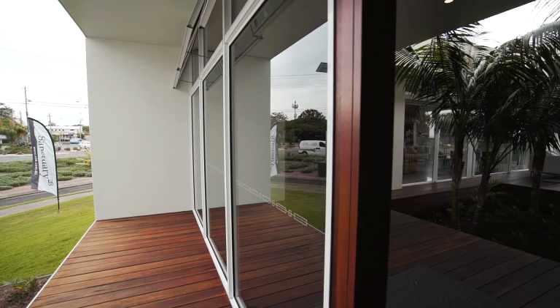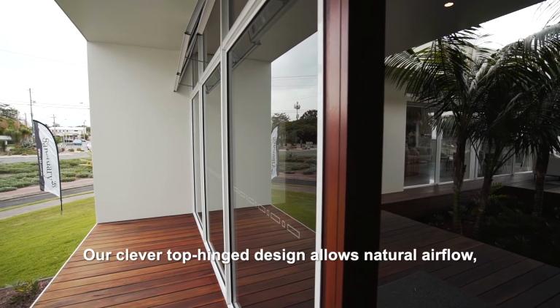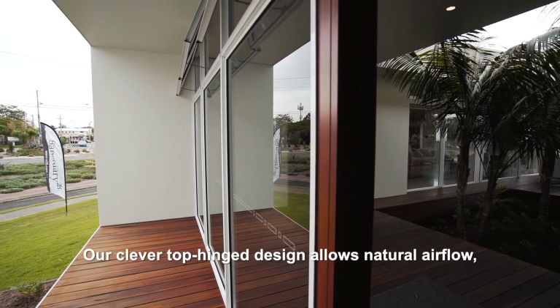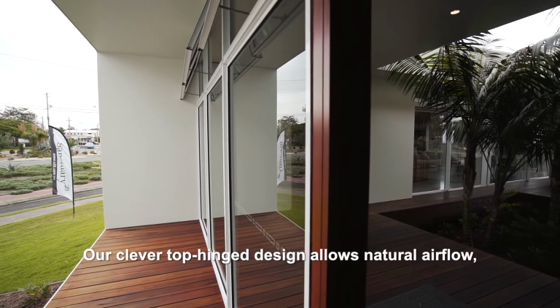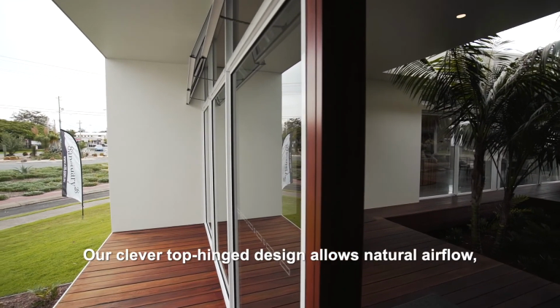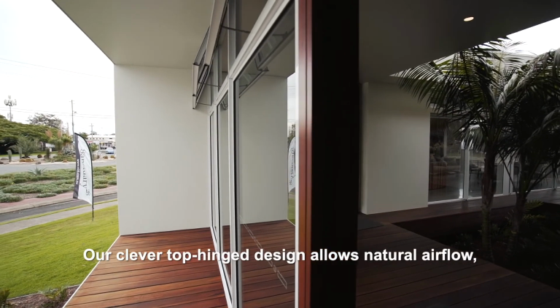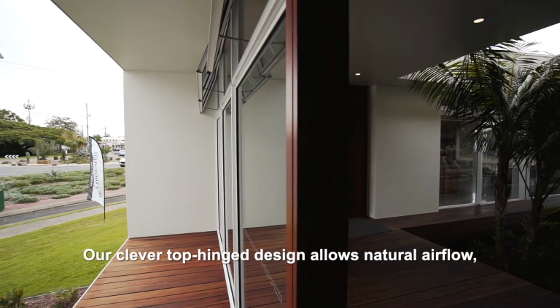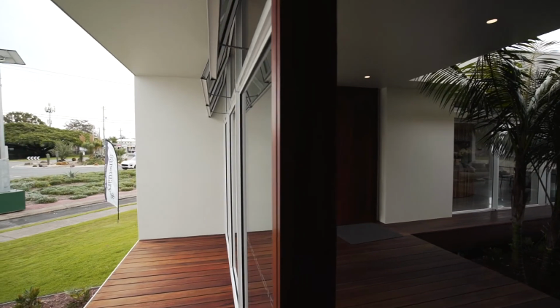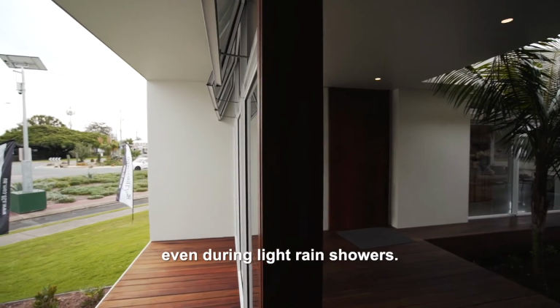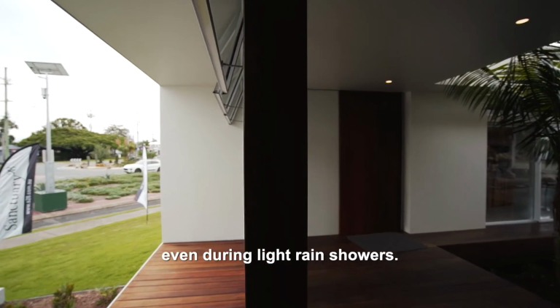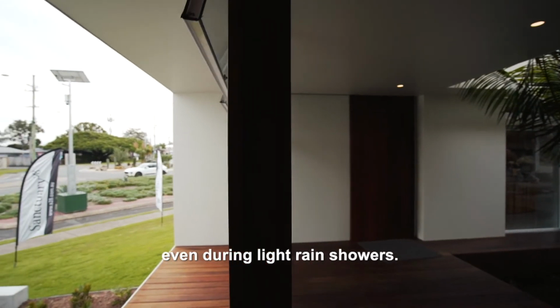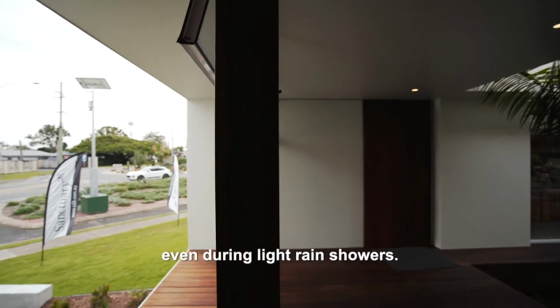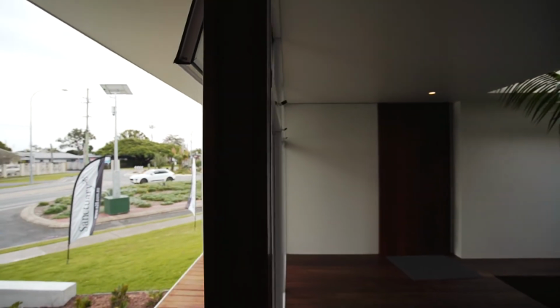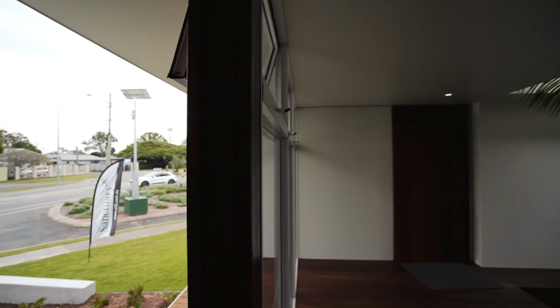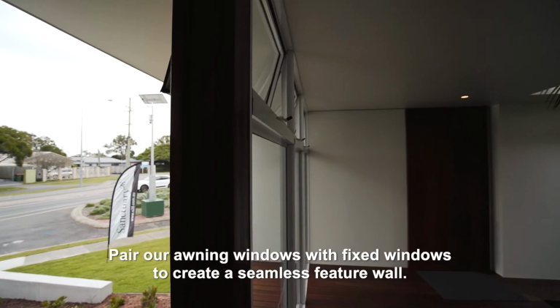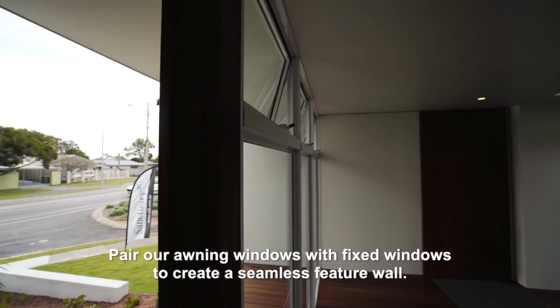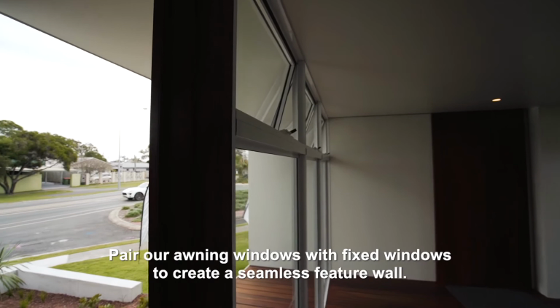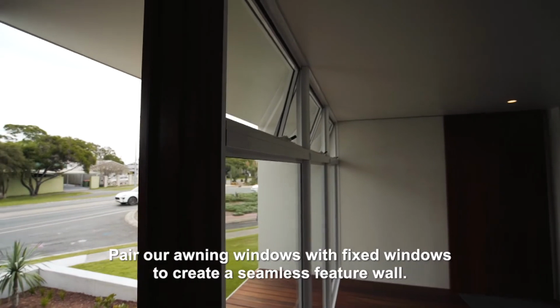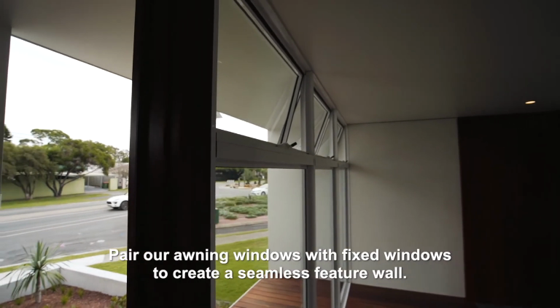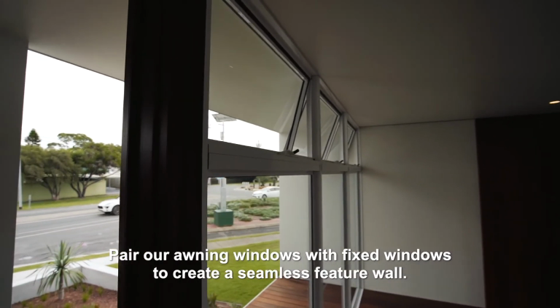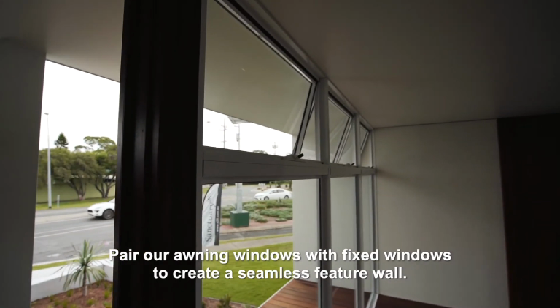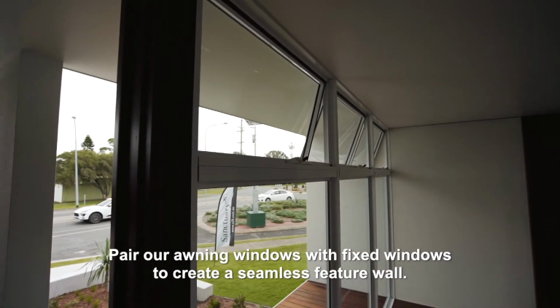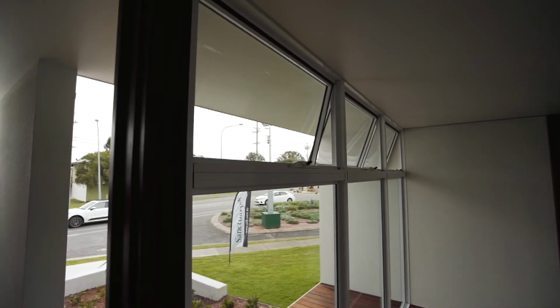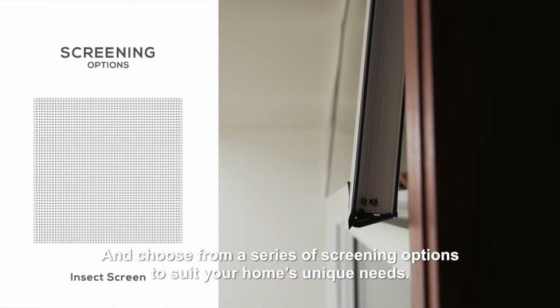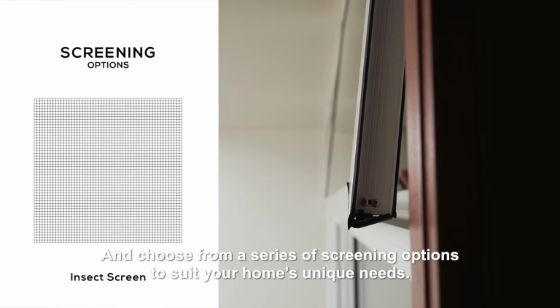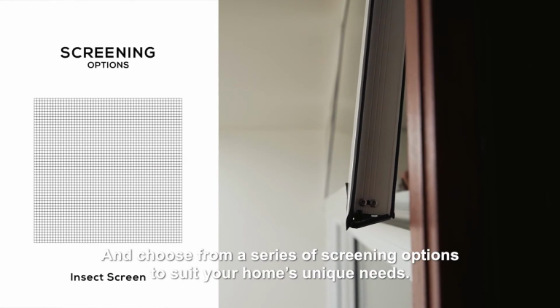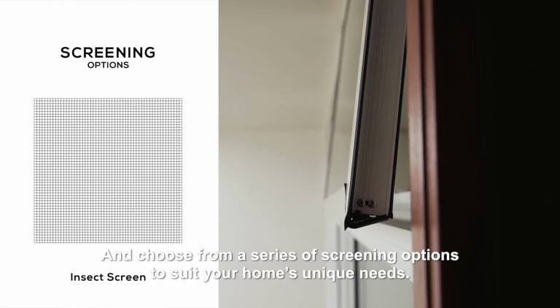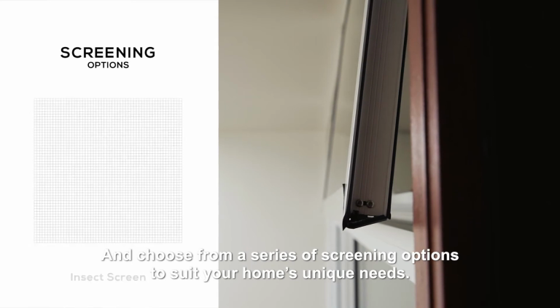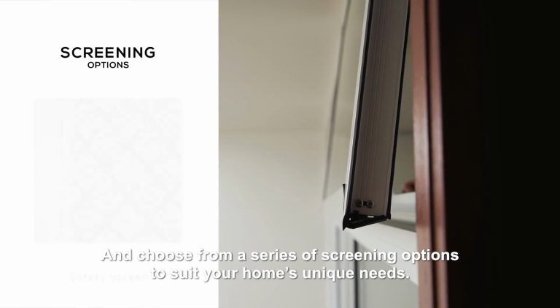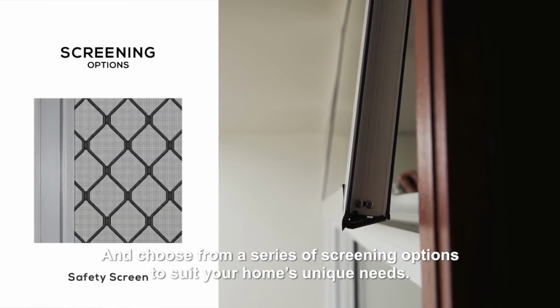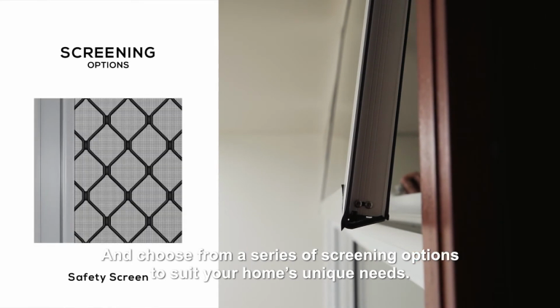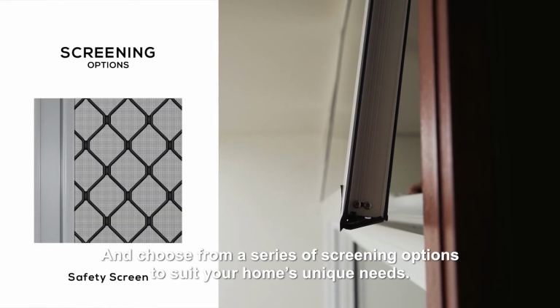Our clever top hinge design allows natural airflow, even during light rain showers. Pair our awning windows with fixed windows to create a seamless feature wall and choose from a series of screening options to suit your home's unique needs.